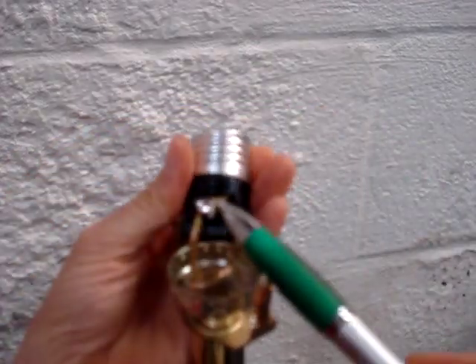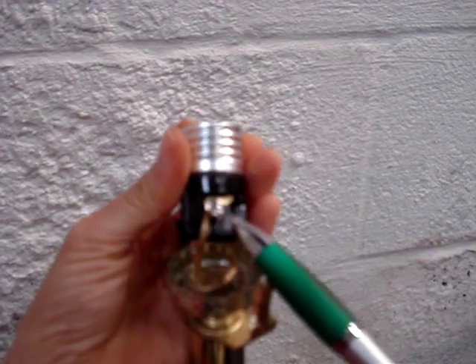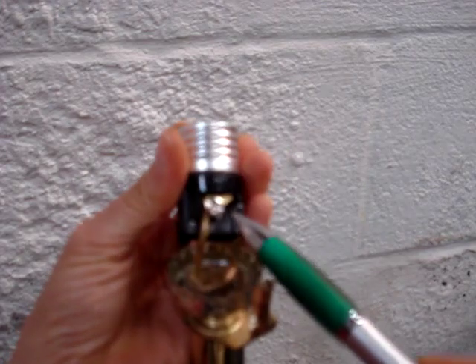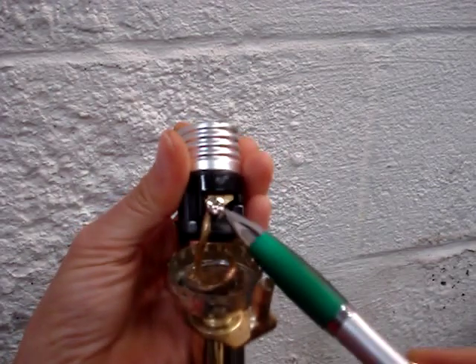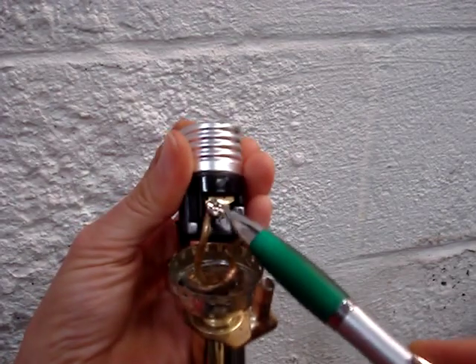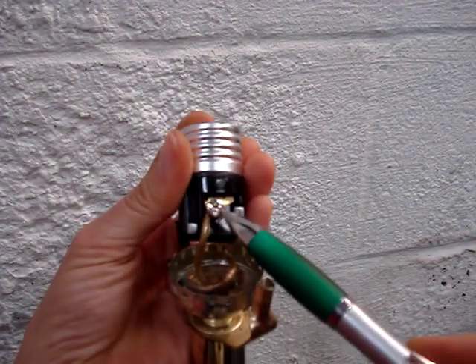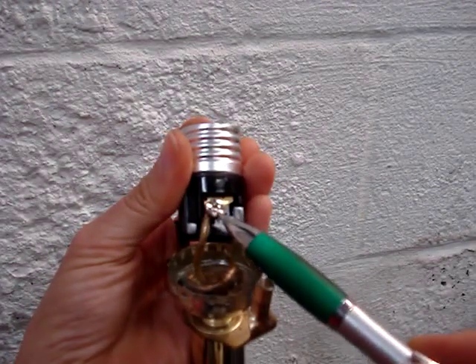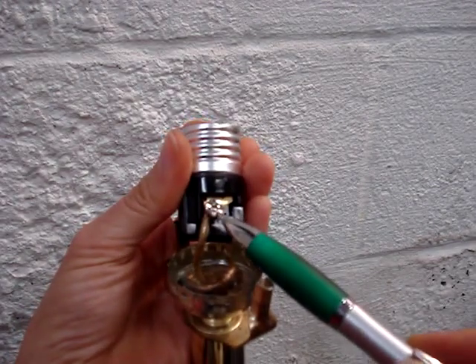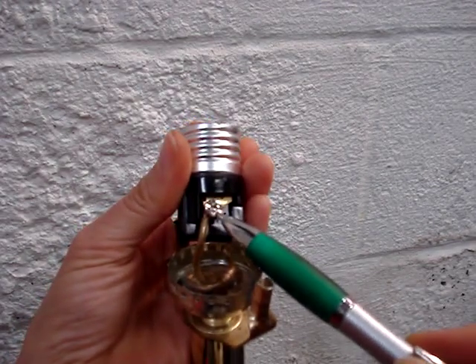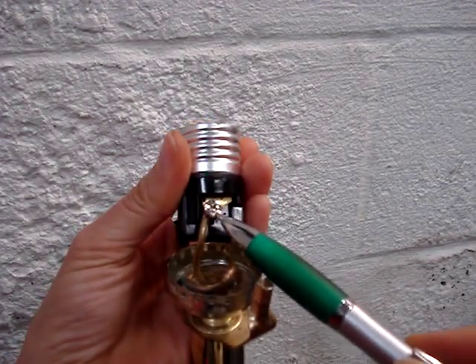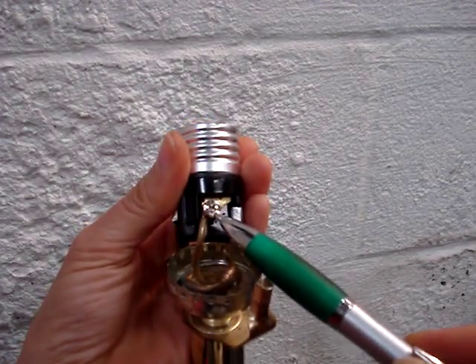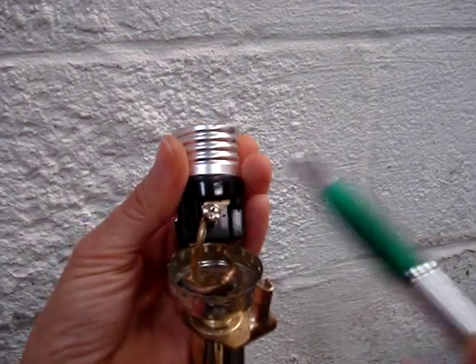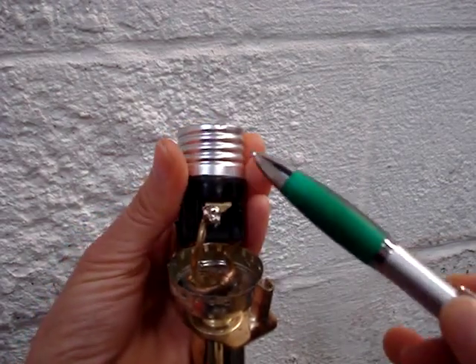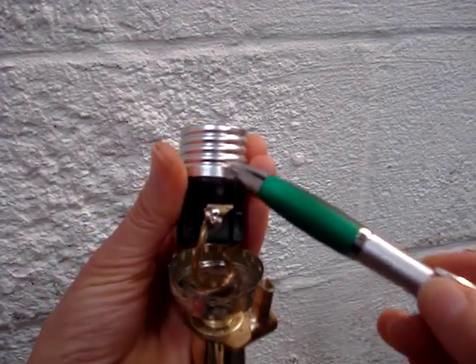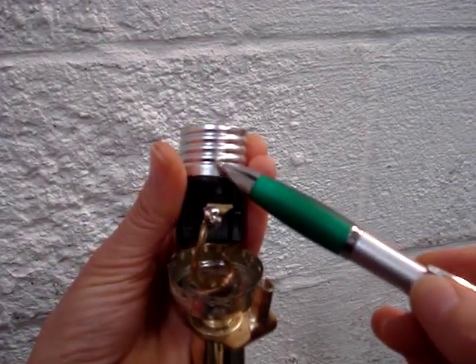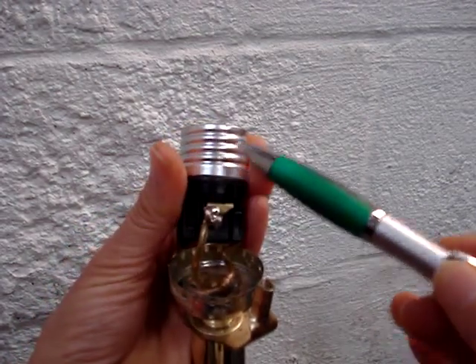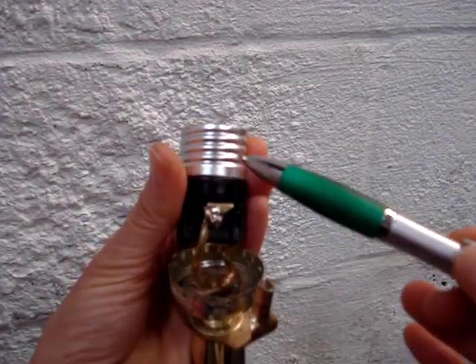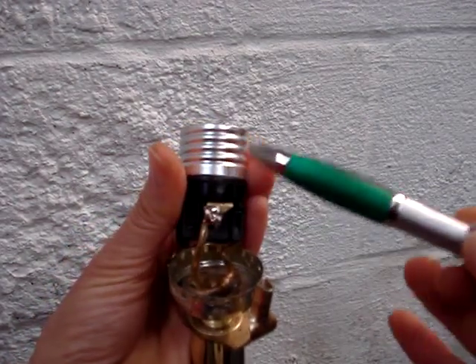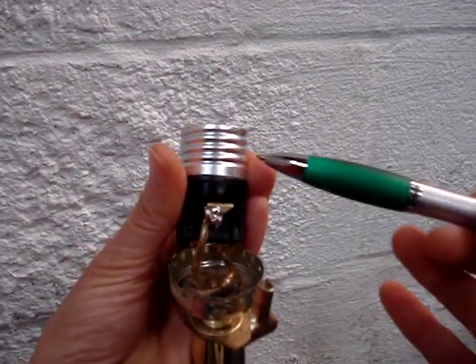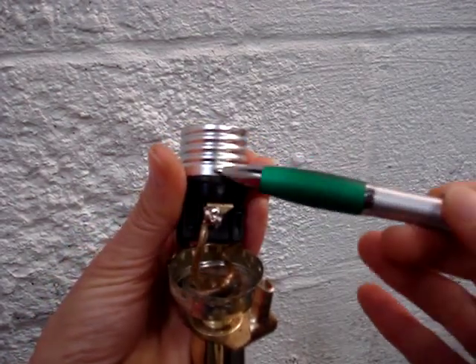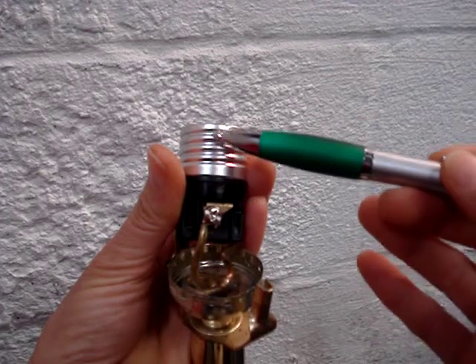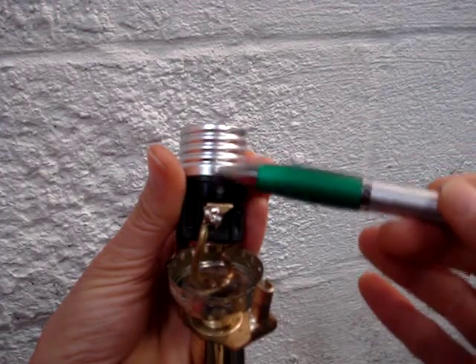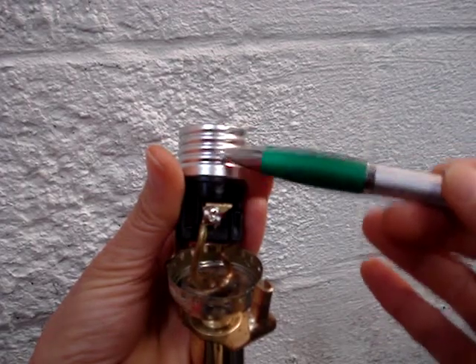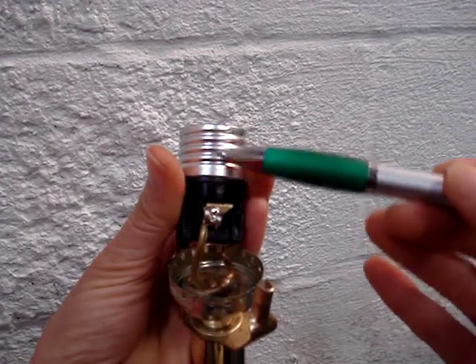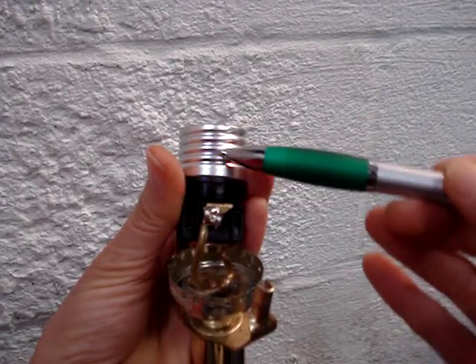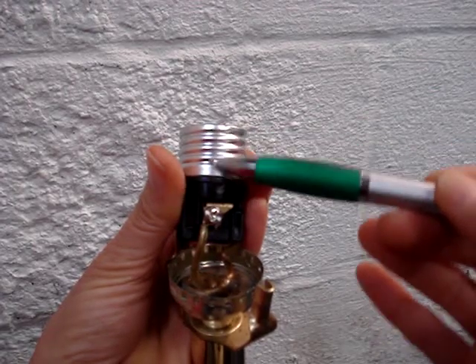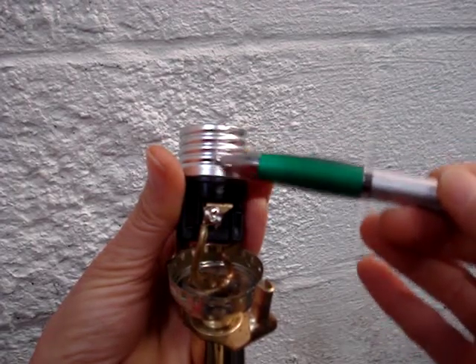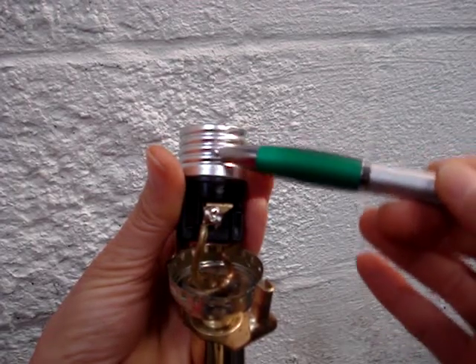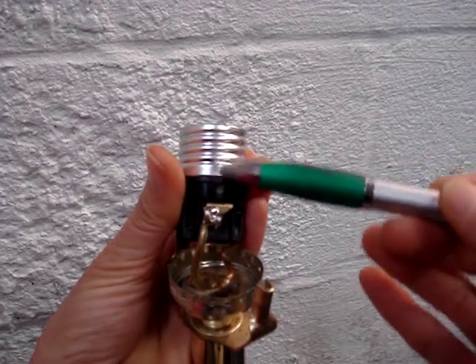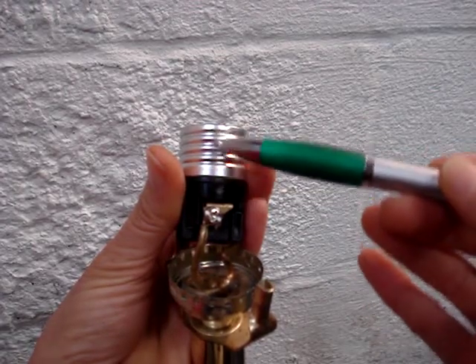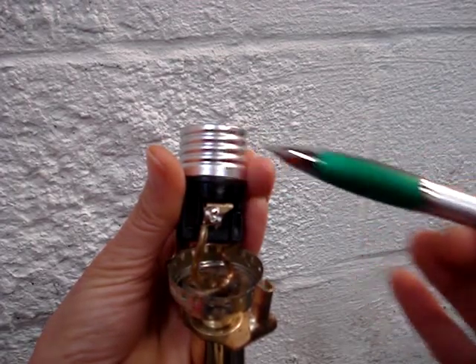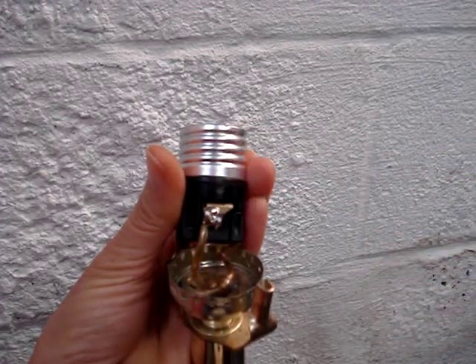And there'll be a silver screw, and that's connected to the body of the socket.